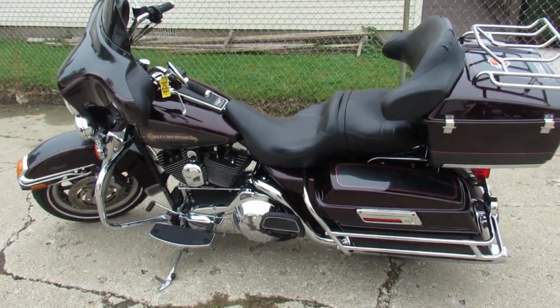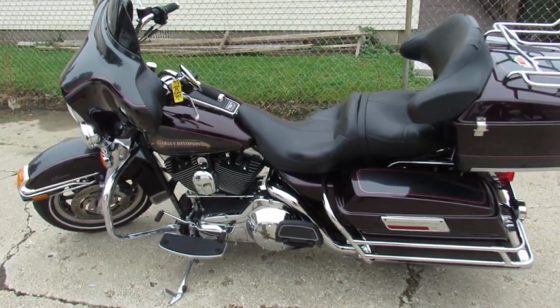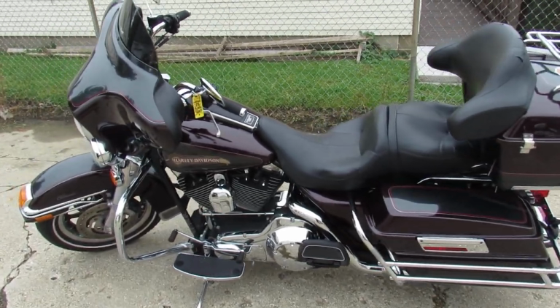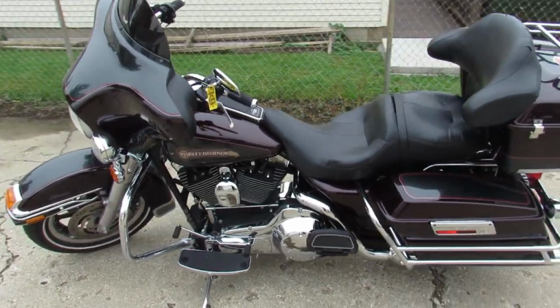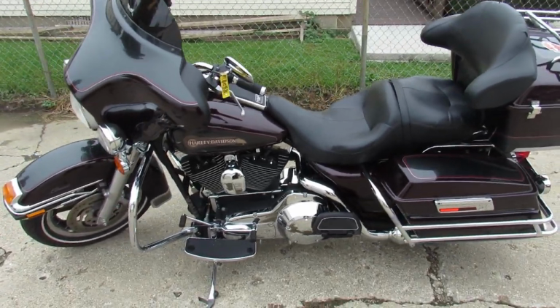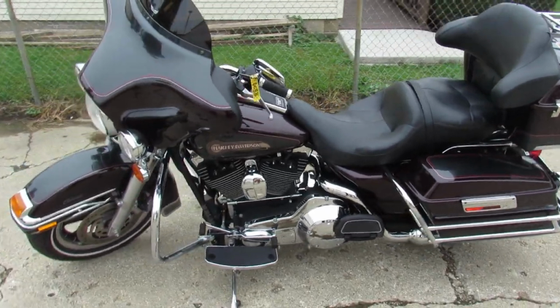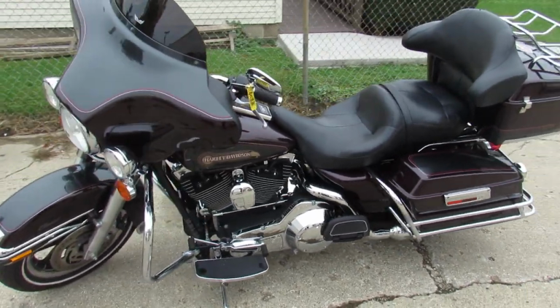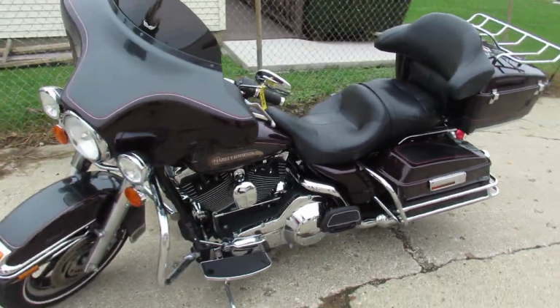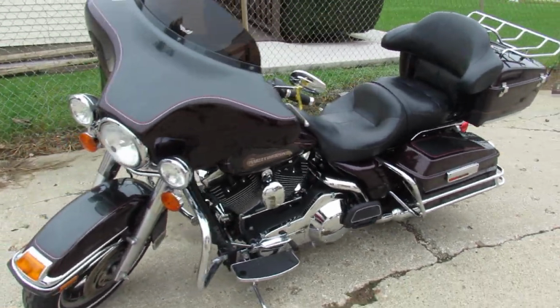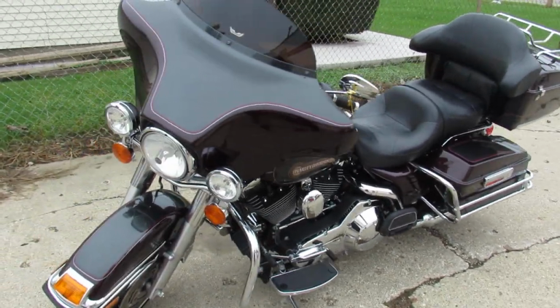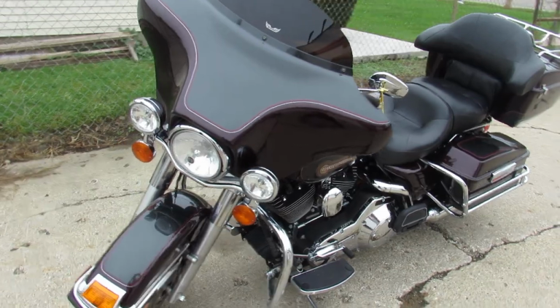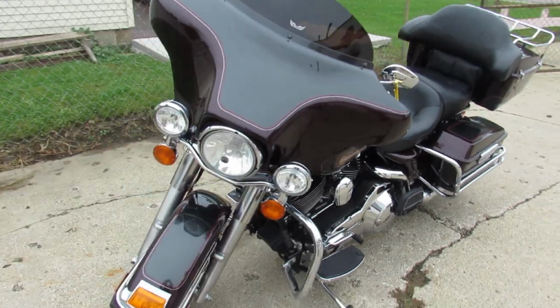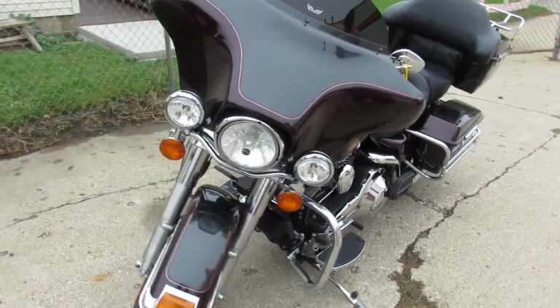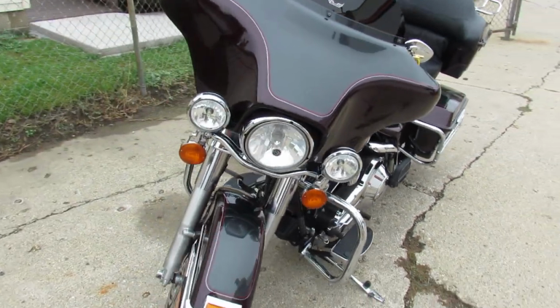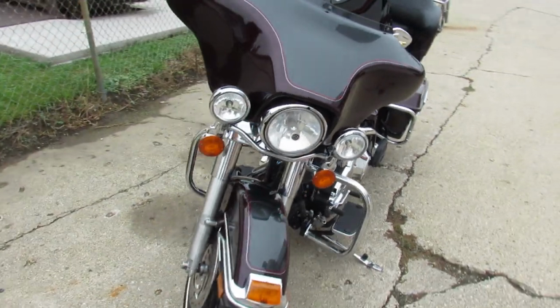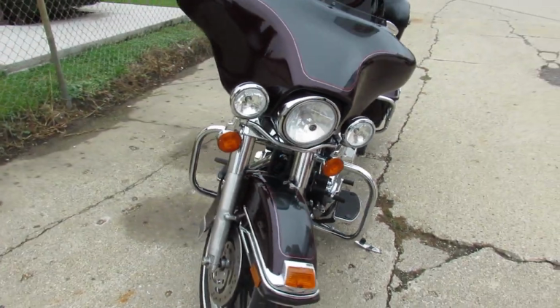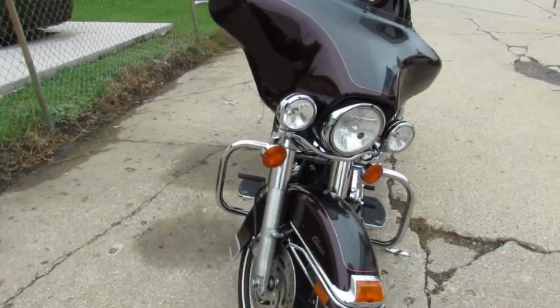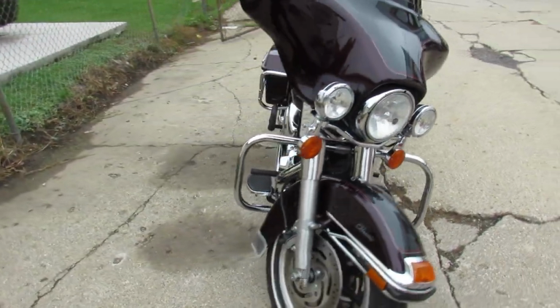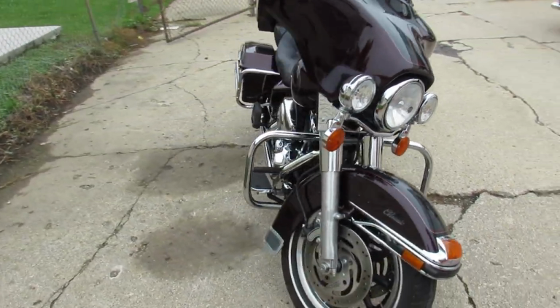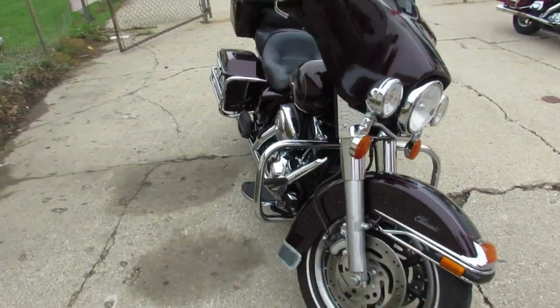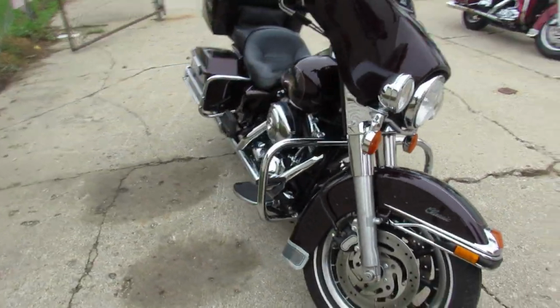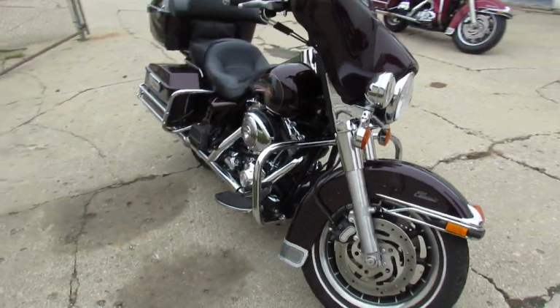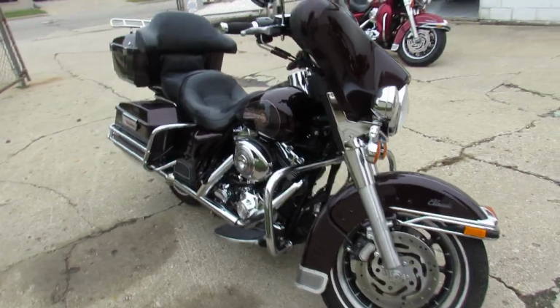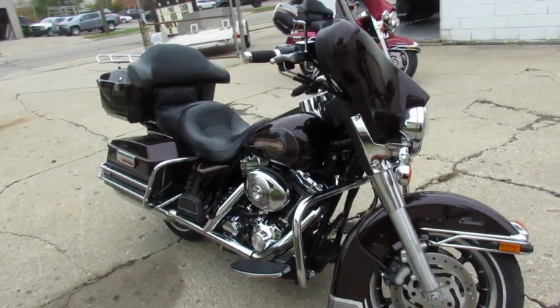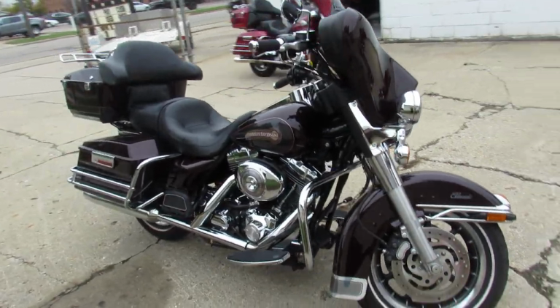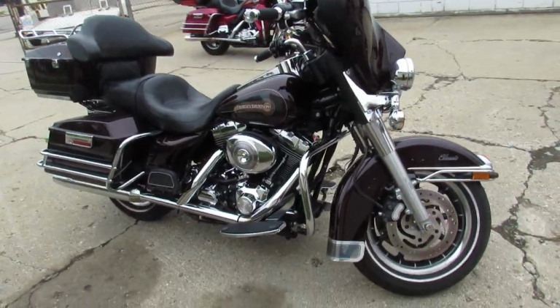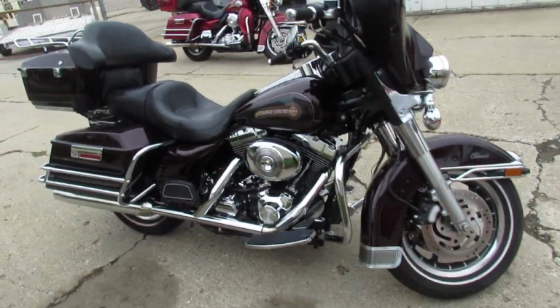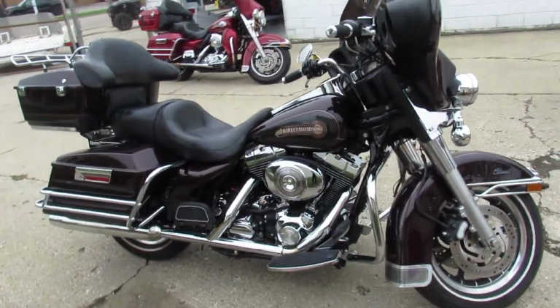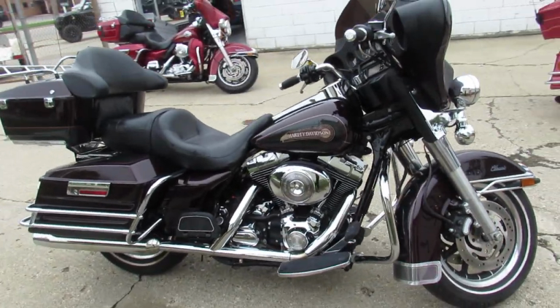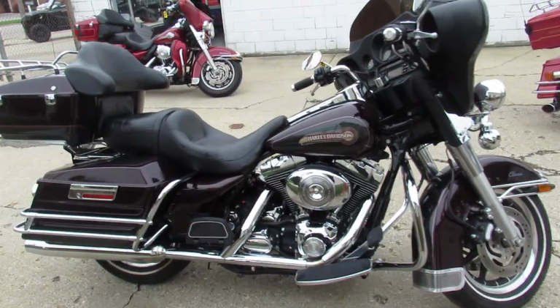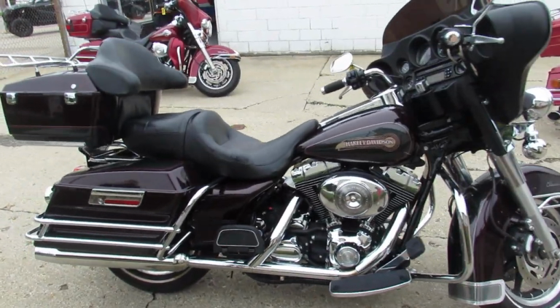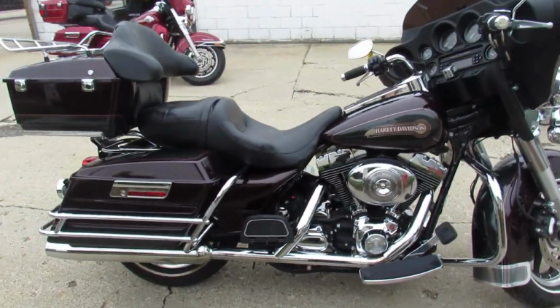Hey guys, ApprovalPowersports.com here doing some videos on some bikes we just took in off the truck. Check this one out, 2006 Harley Davidson Electric Glide Classic for sale. Only has 29,318 miles on it. Super clean low mileage bike.